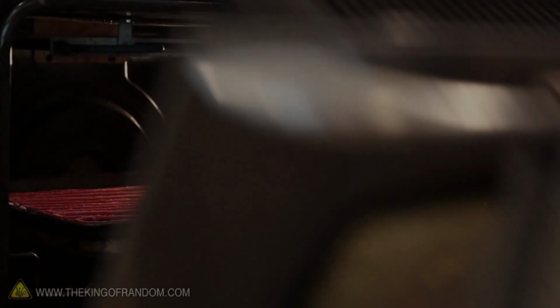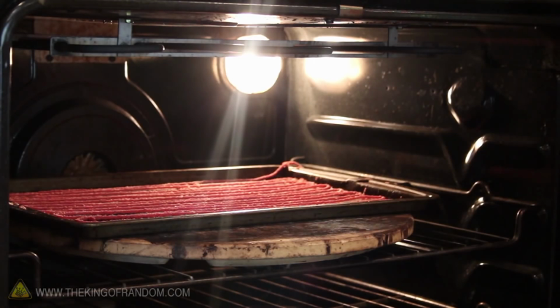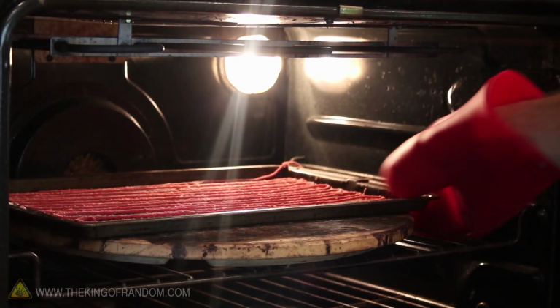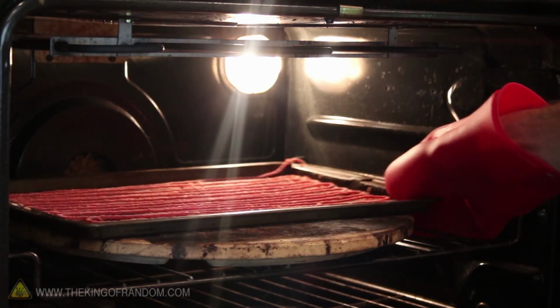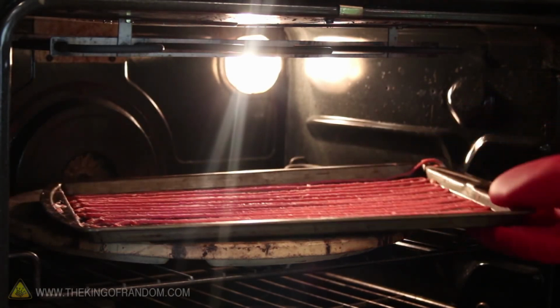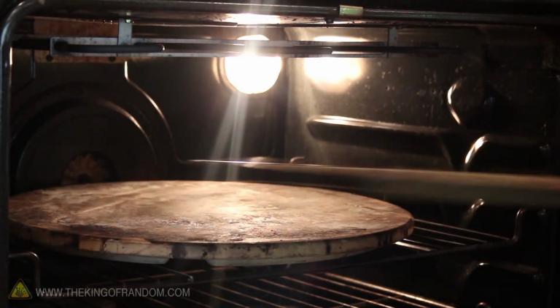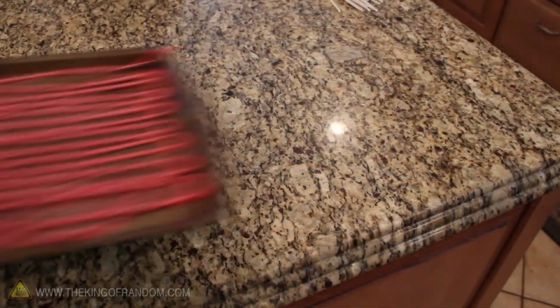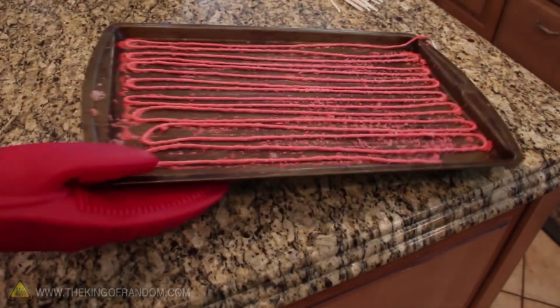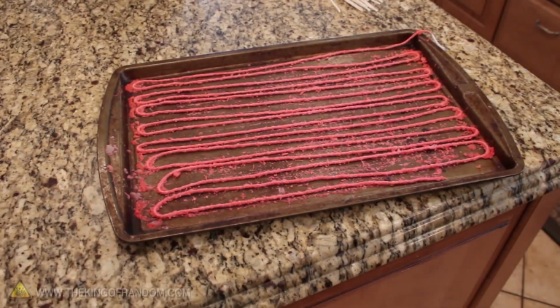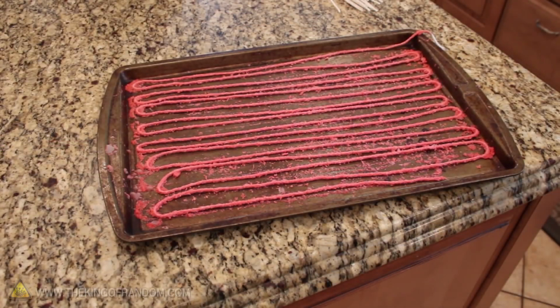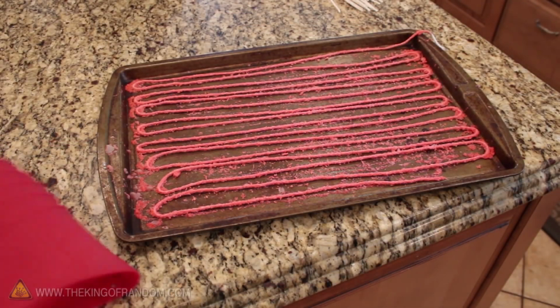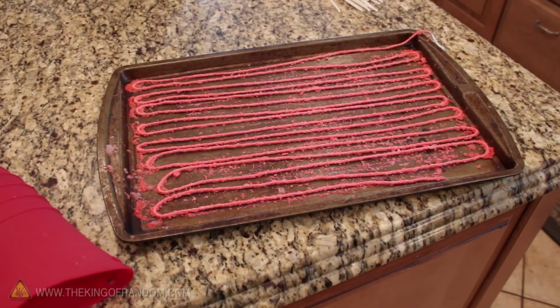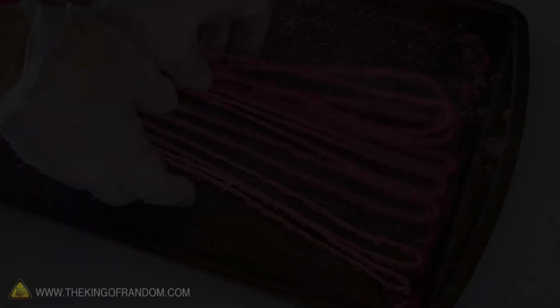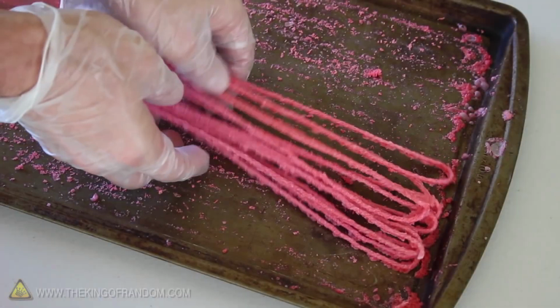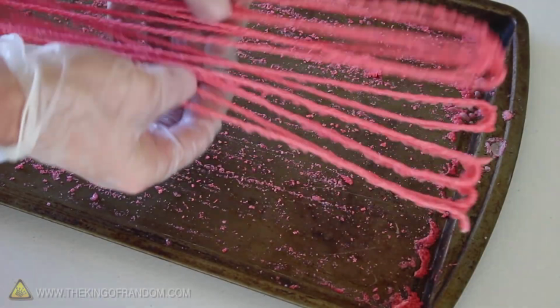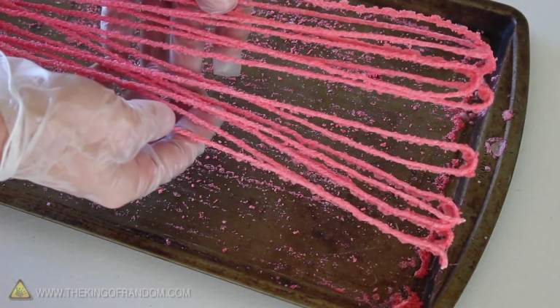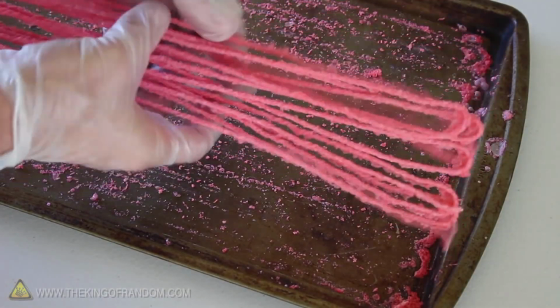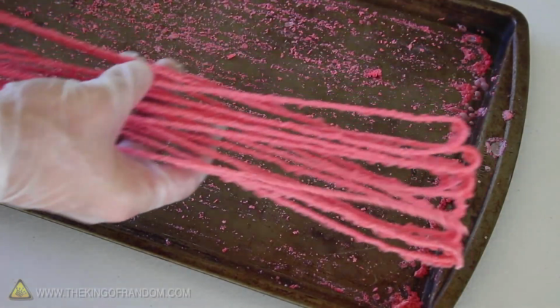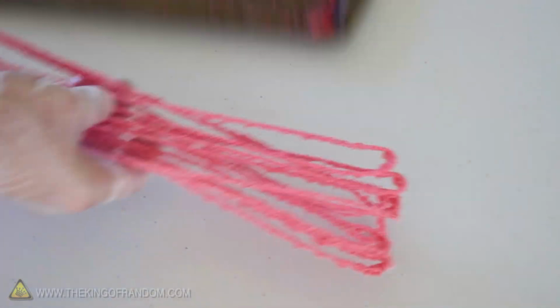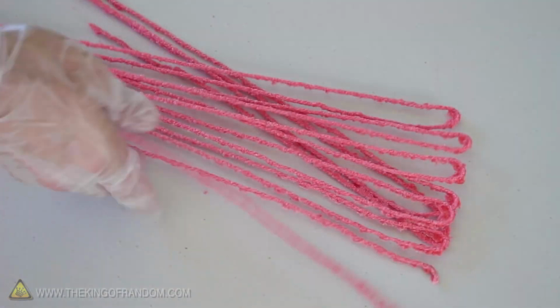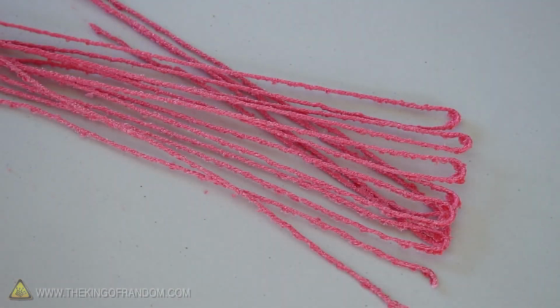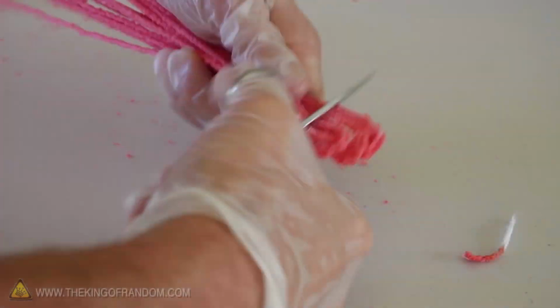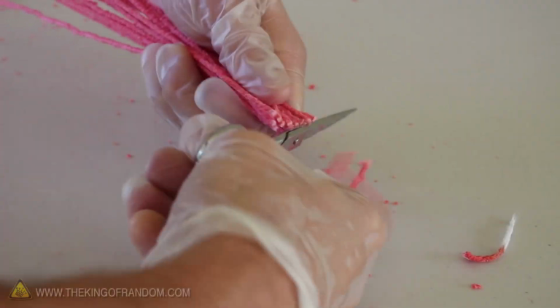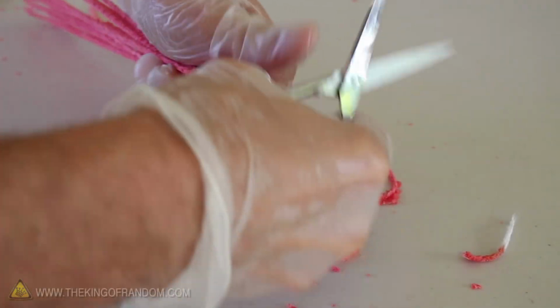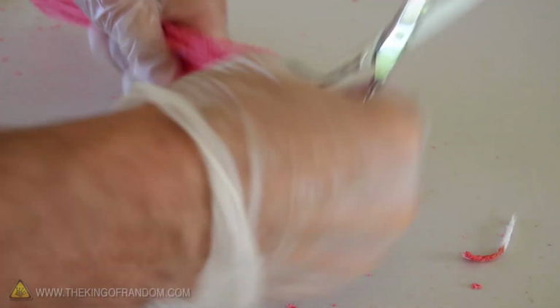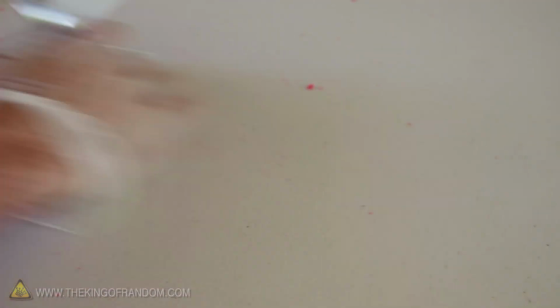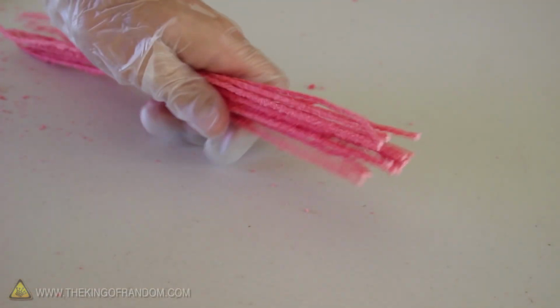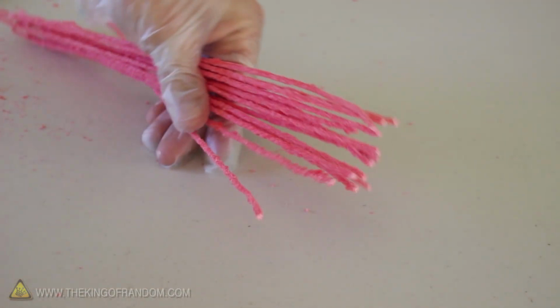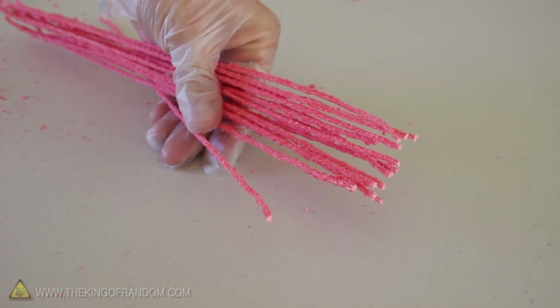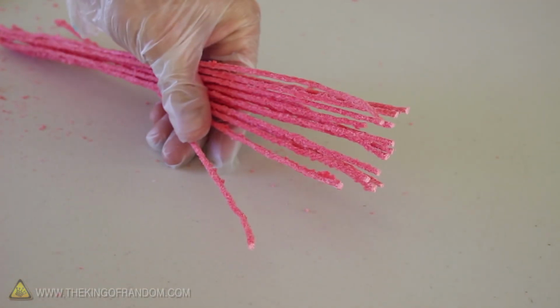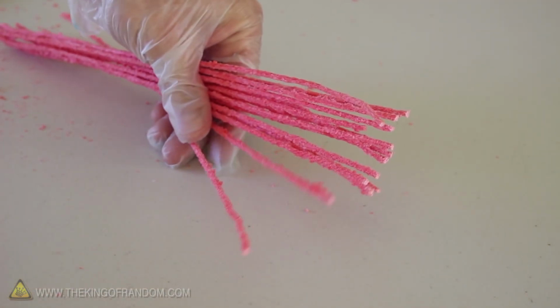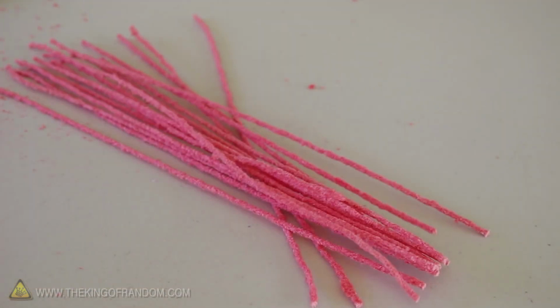Our time is up, so we can remove the tray from the oven and leave it to cool for another 5-10 minutes. You can see that when the yarn is cooled it's fairly stiff and holds its shape. To finish these up, all we need to do is snip the ends with a pair of scissors, and these sparklers are ready to use.